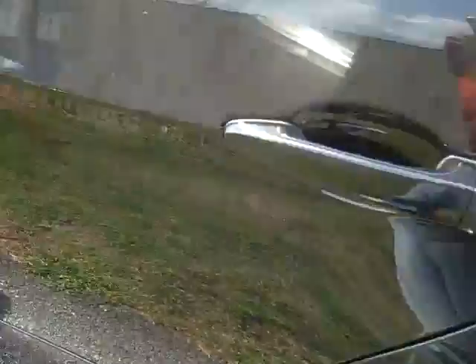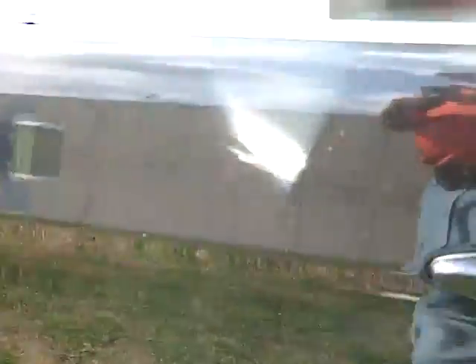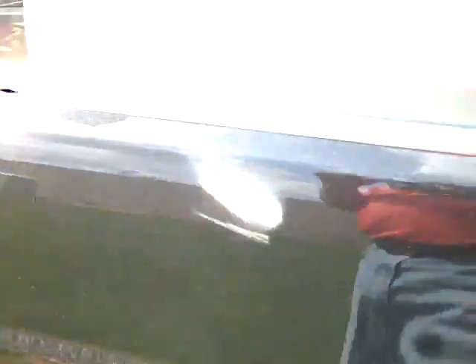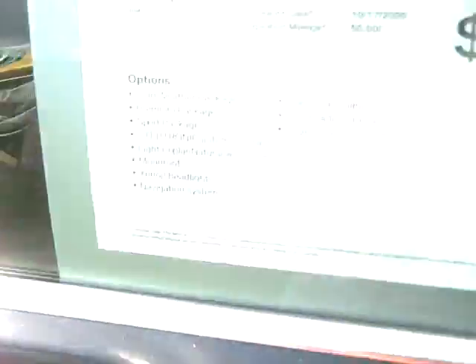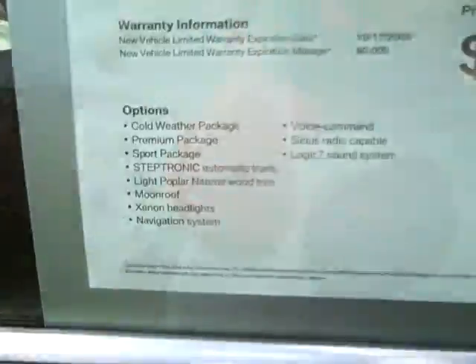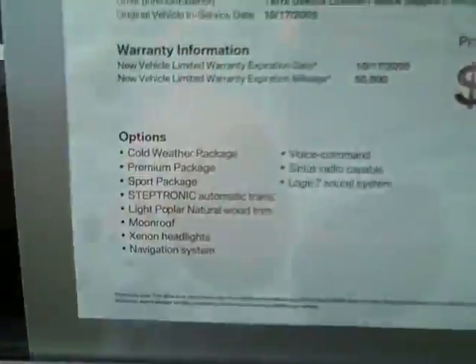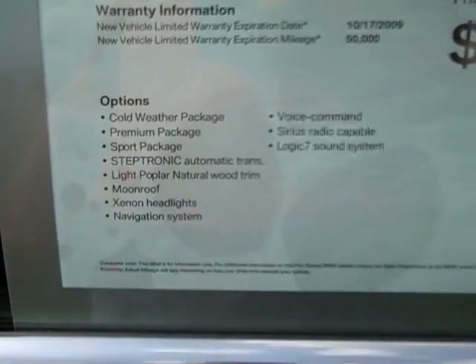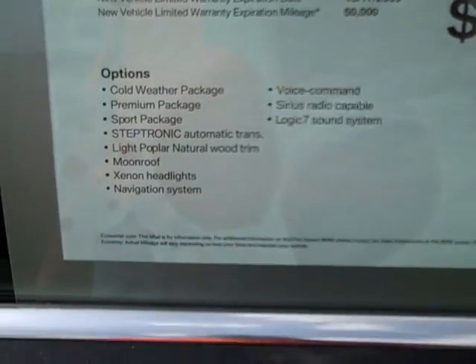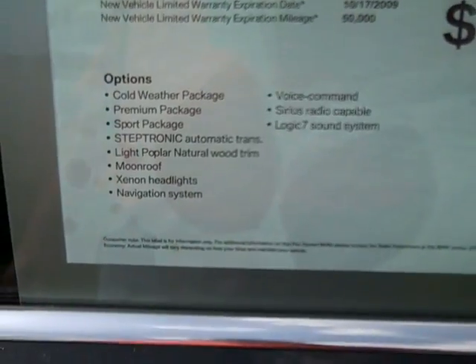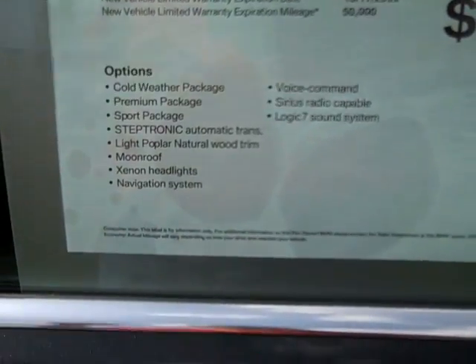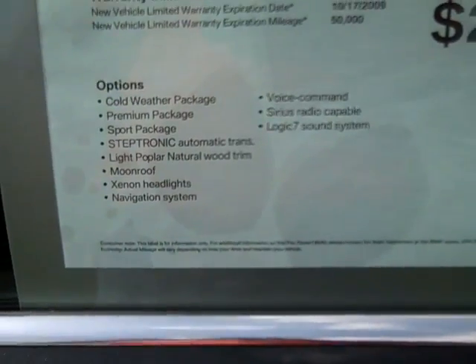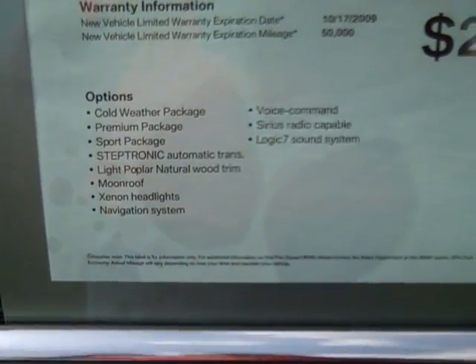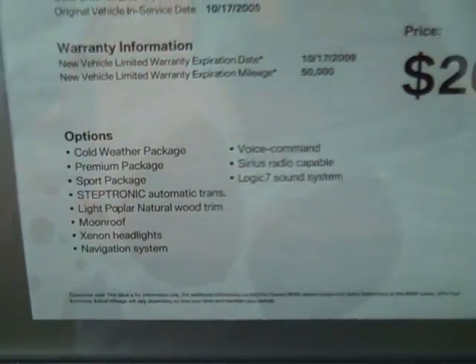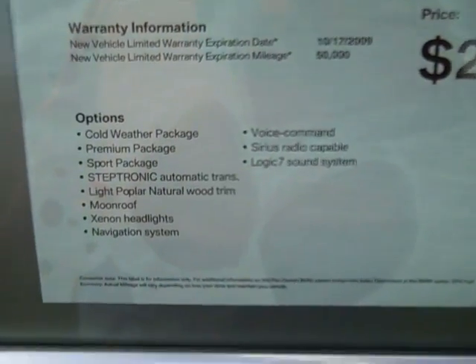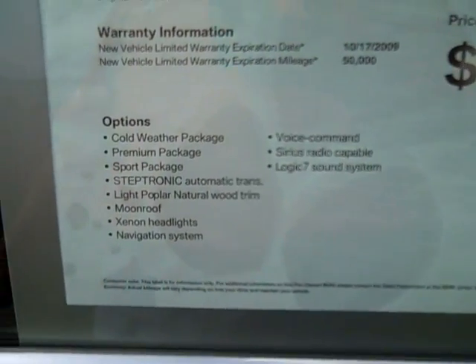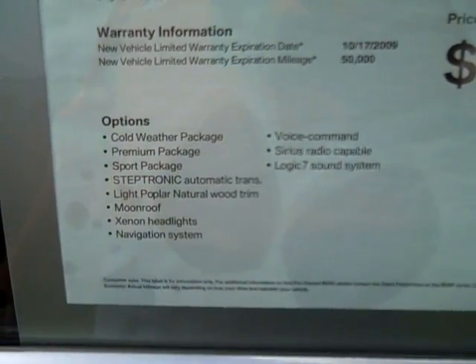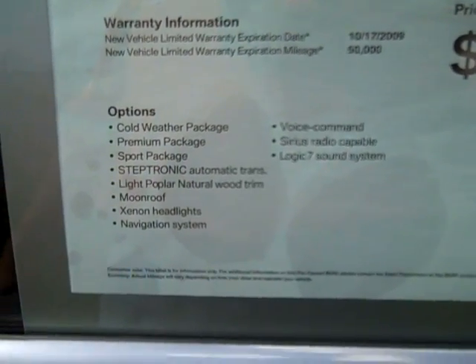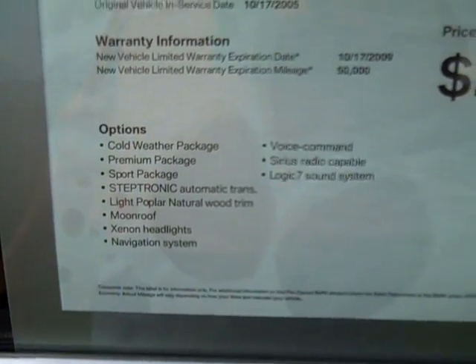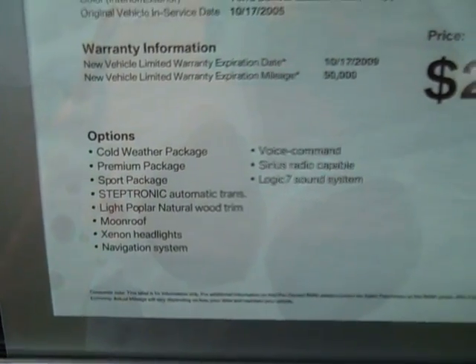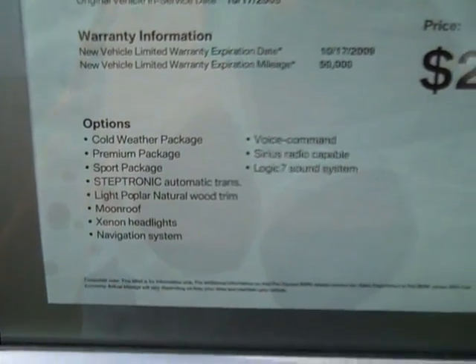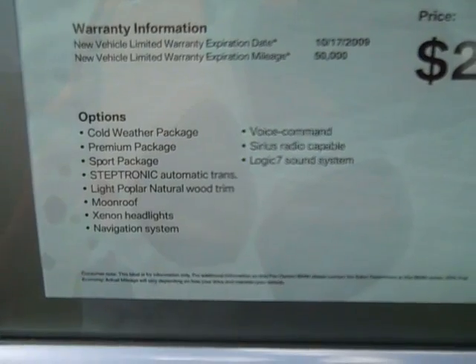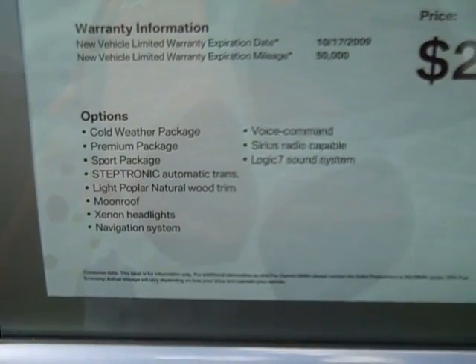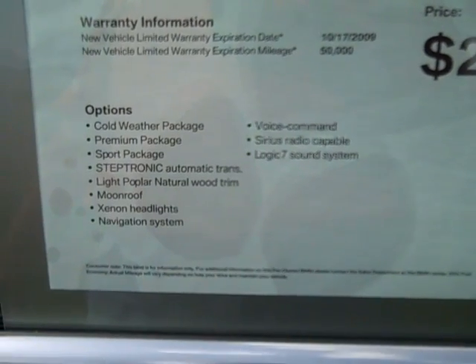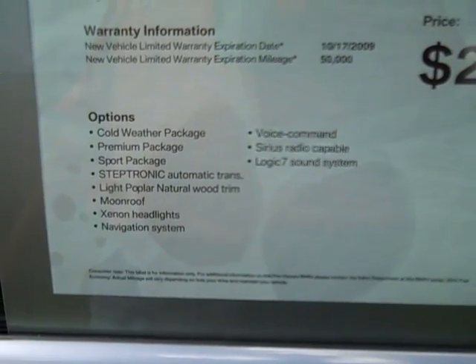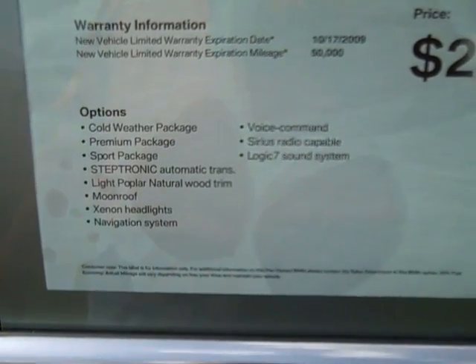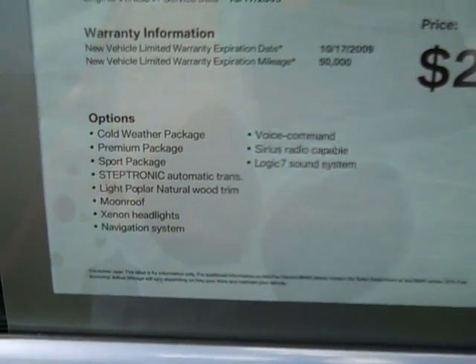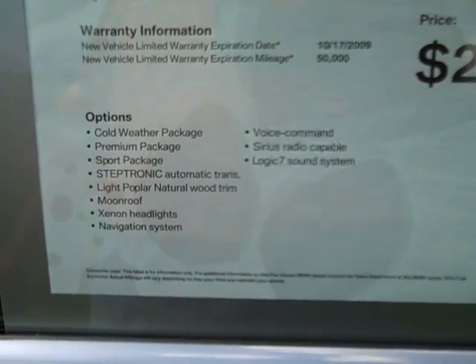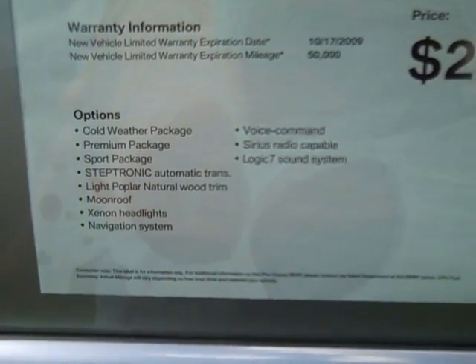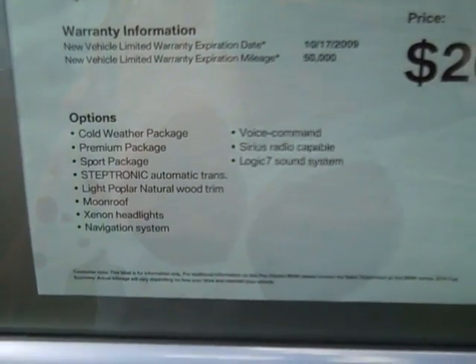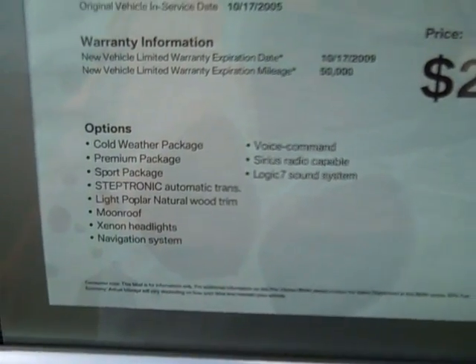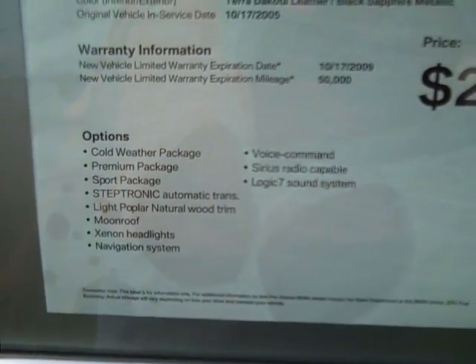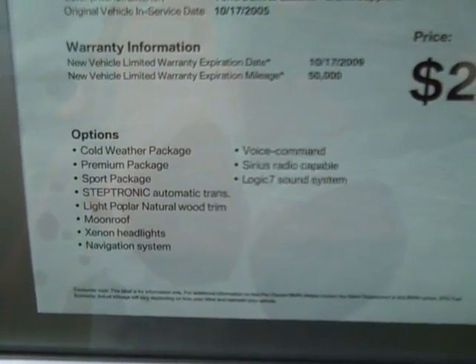Options include cold weather package, premium package, sport package, steptronic automatic transmission, light poplar natural wood trim, moonroof, Xenon headlights, navigation system.